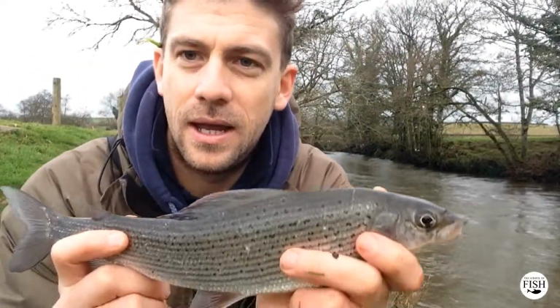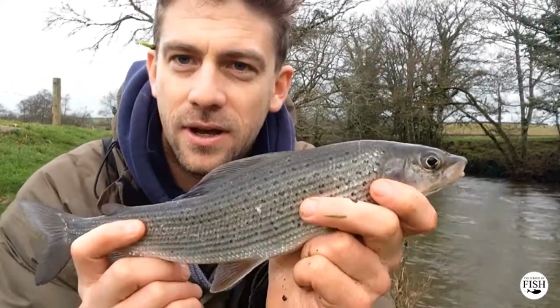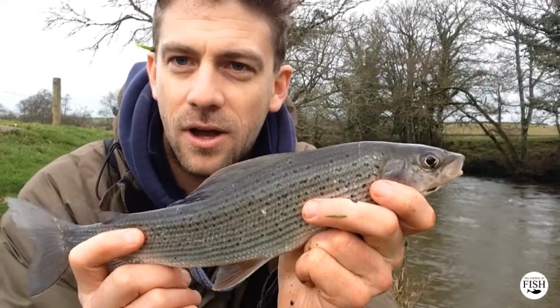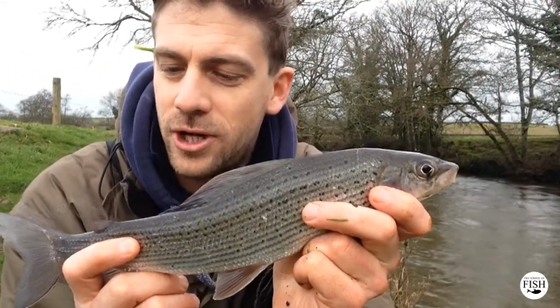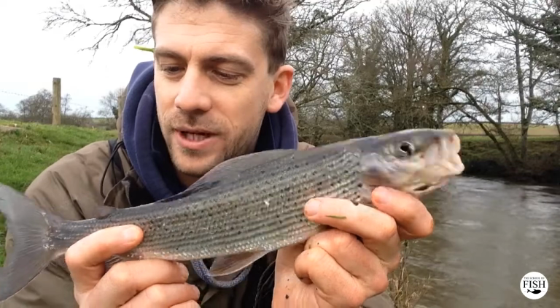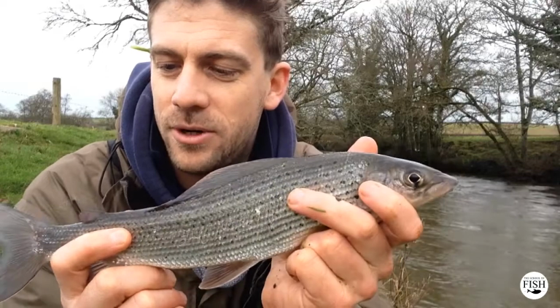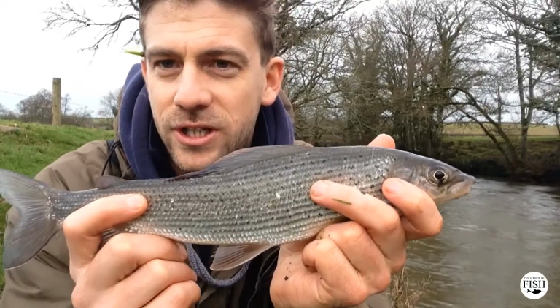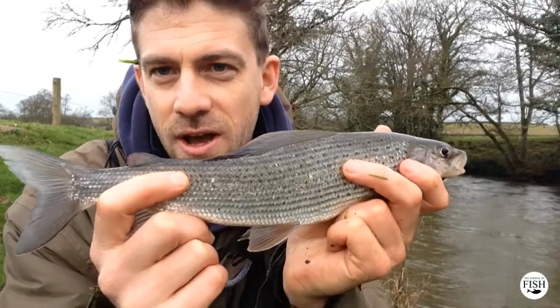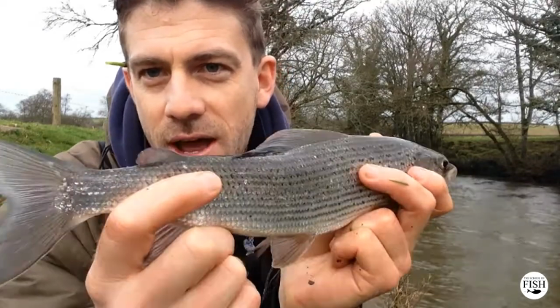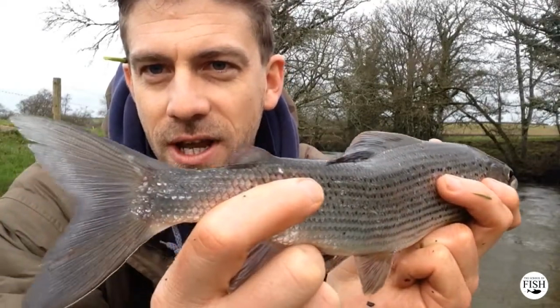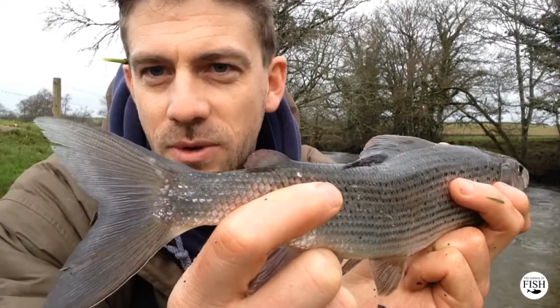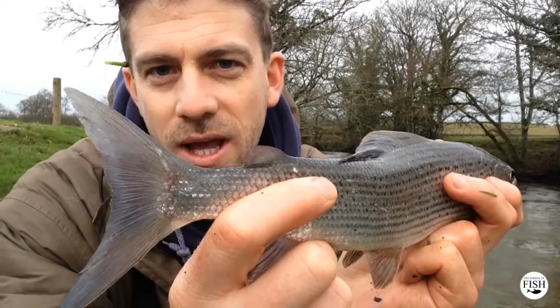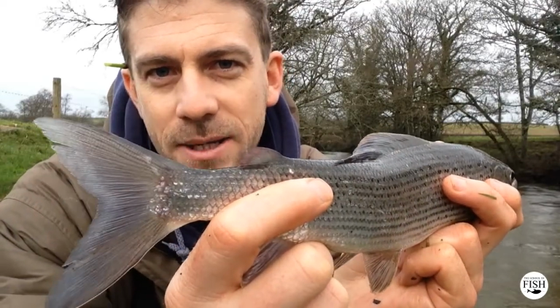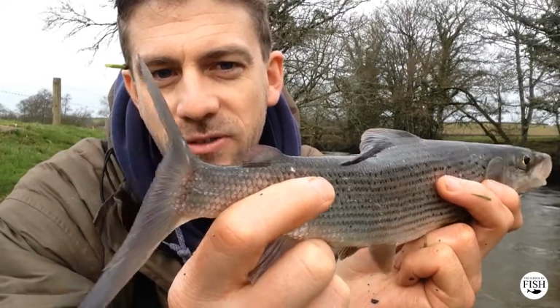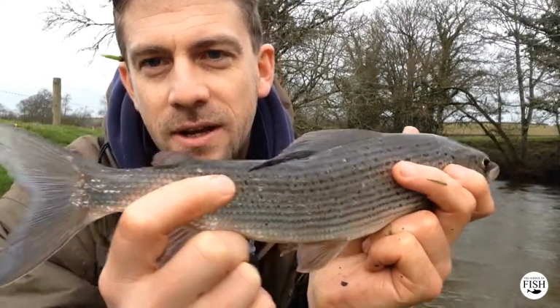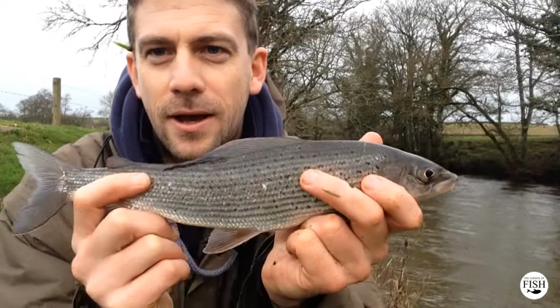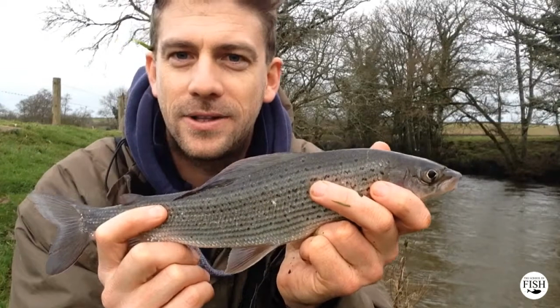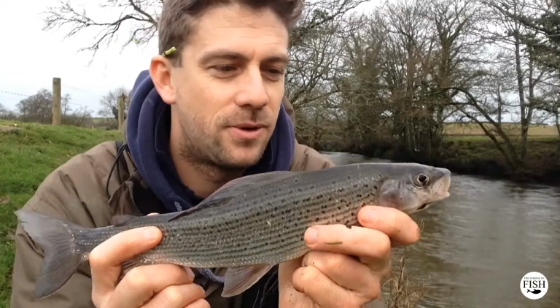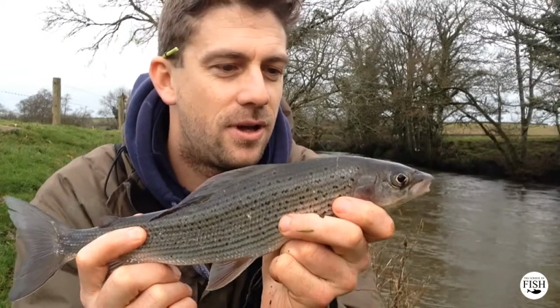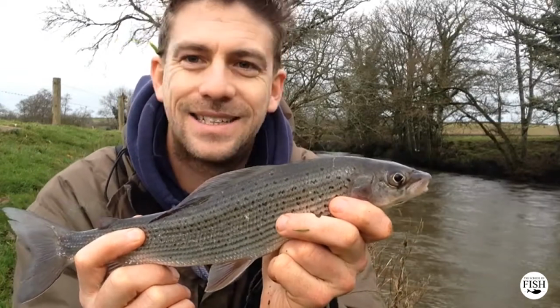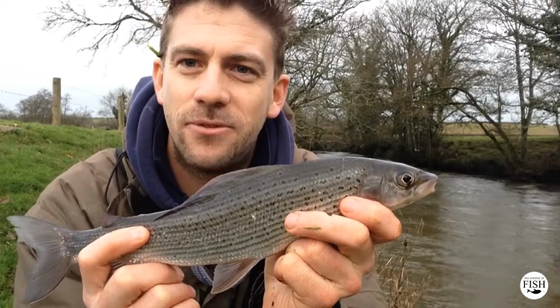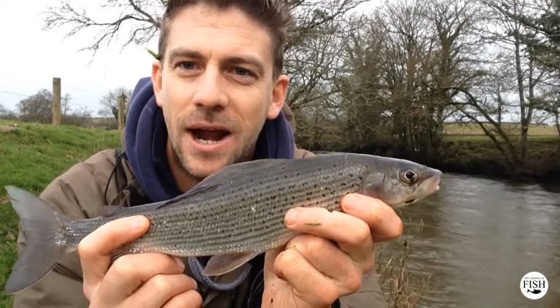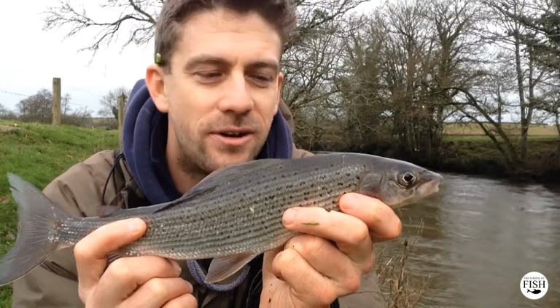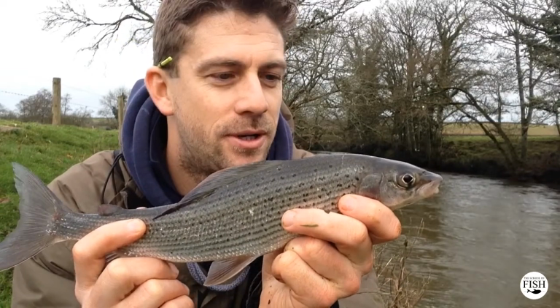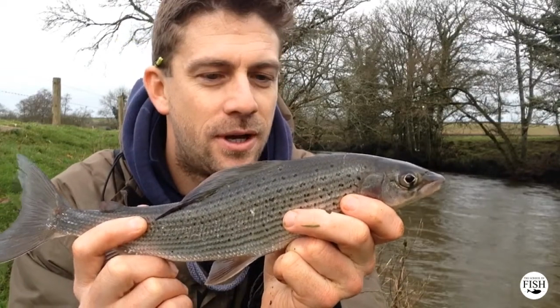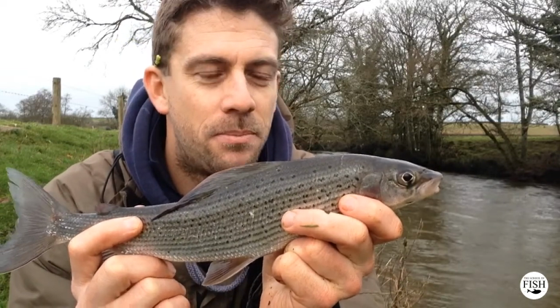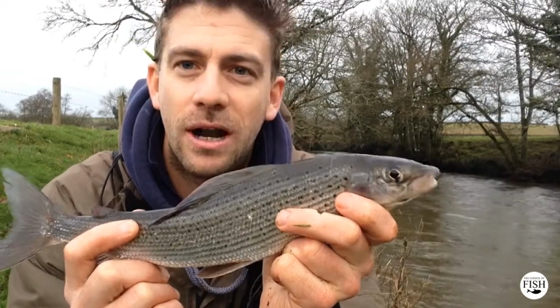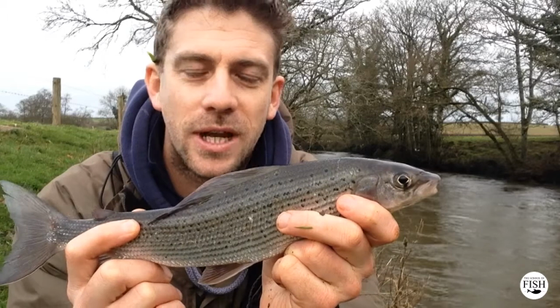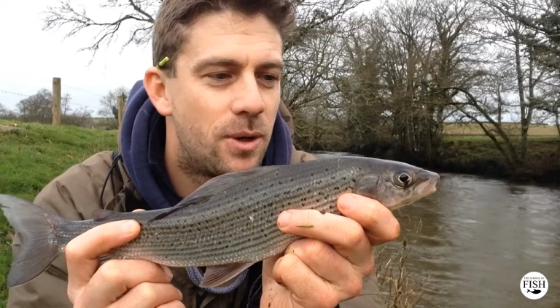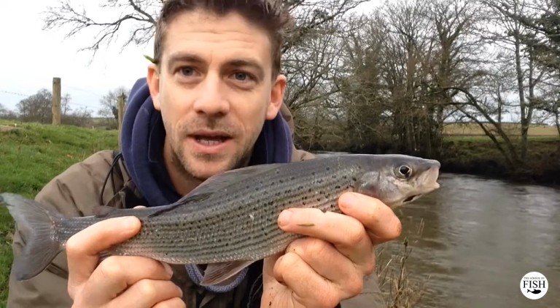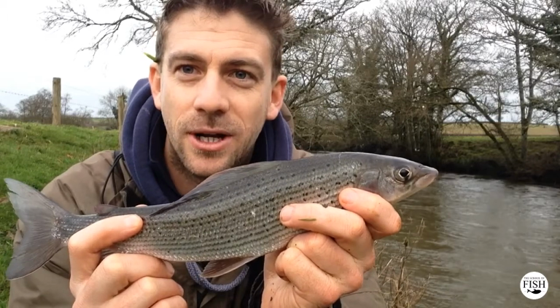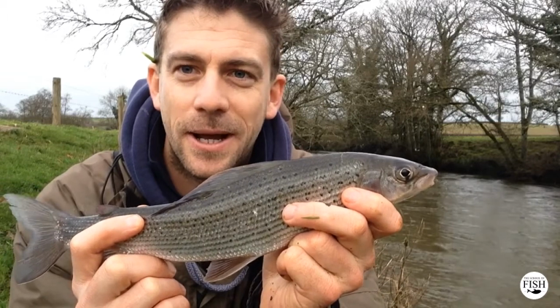It is a crossover between a game and a coarse fish, and there on the tail is what they call the adipose fin. That's sort of what a classic game fish would carry — a trout and a salmon. But the grayling also carry them as well. Definitely time to get her back.